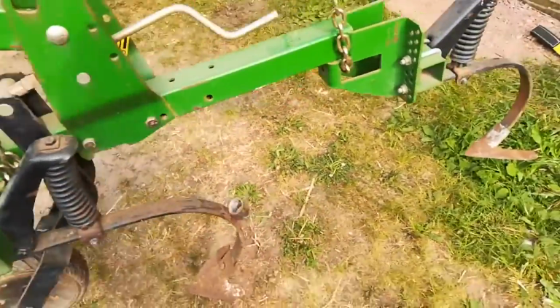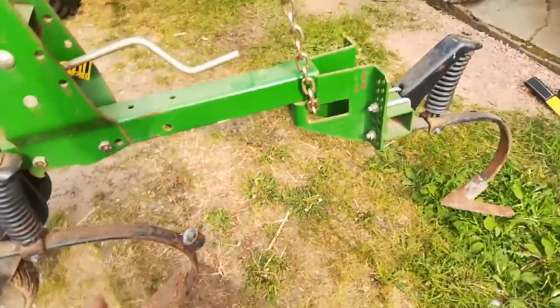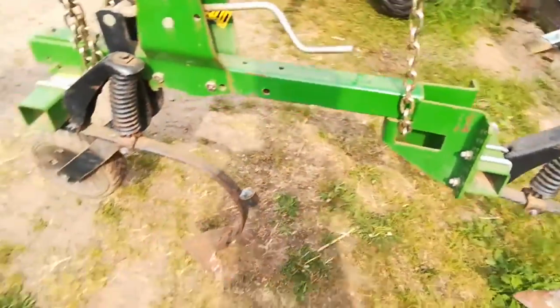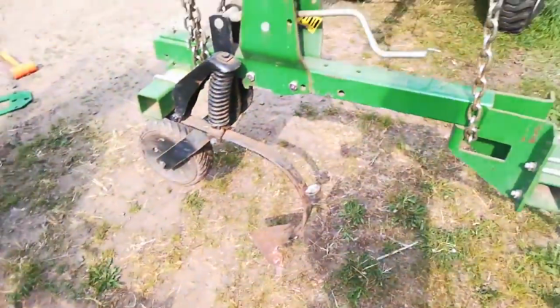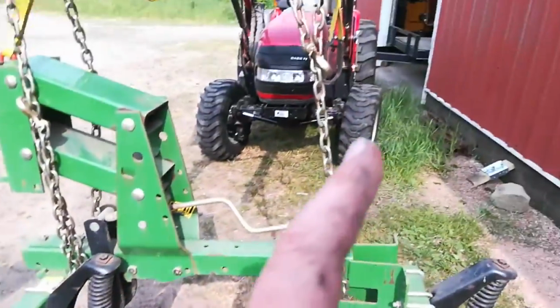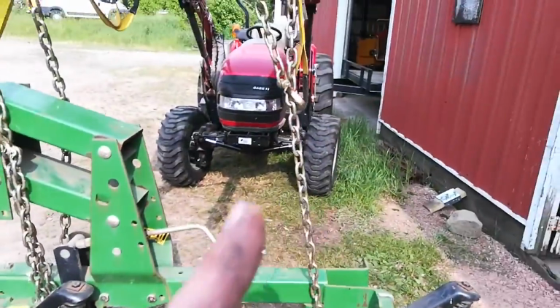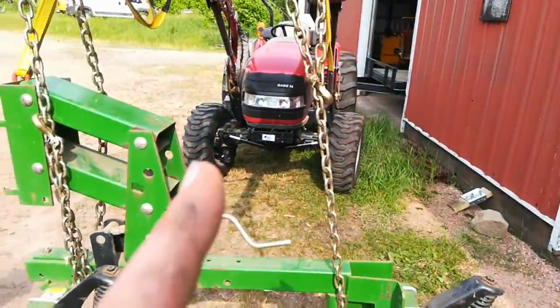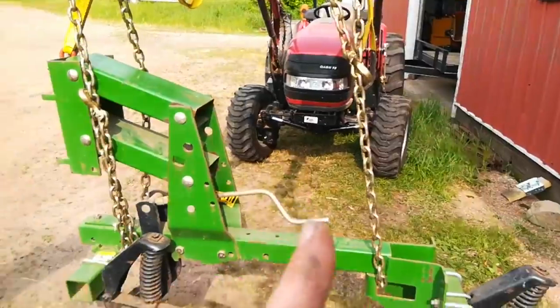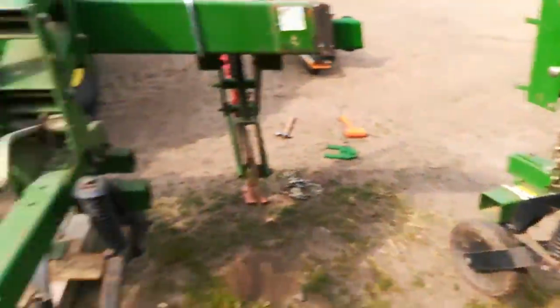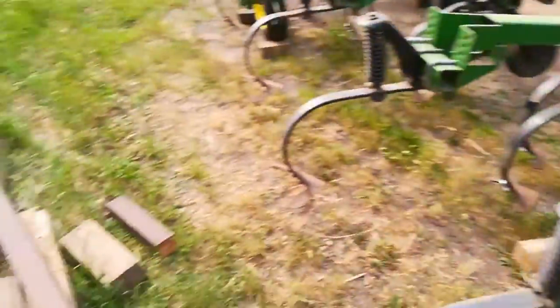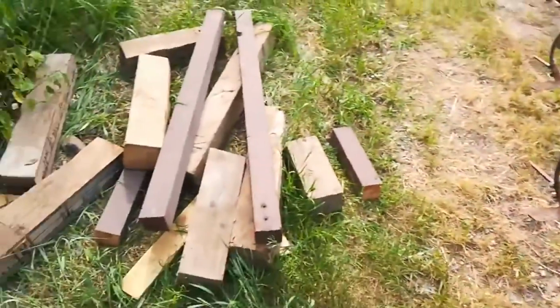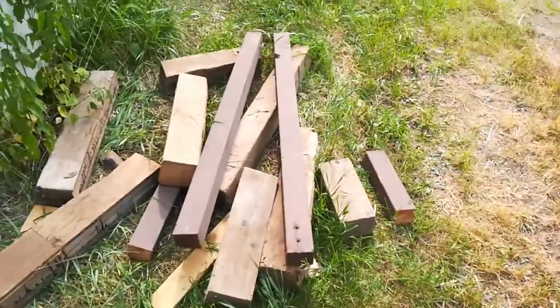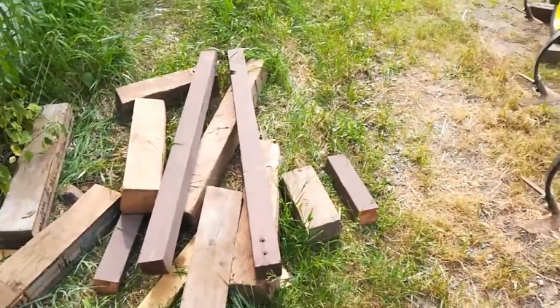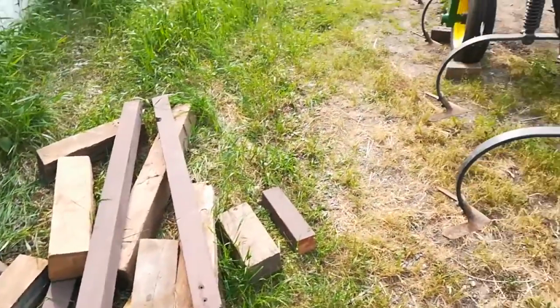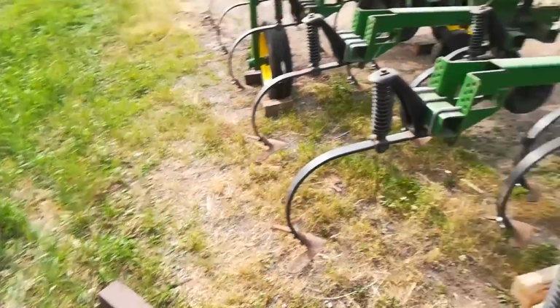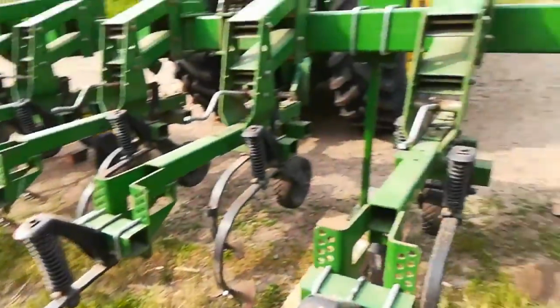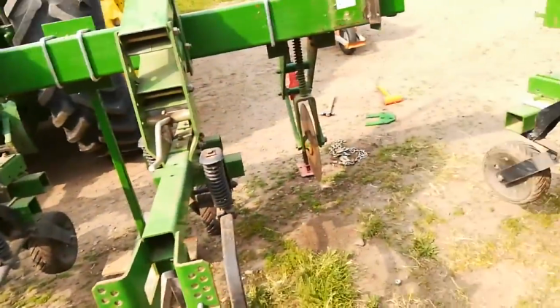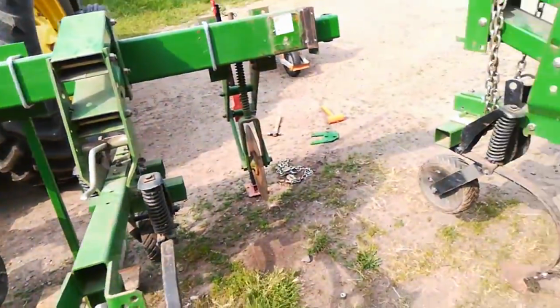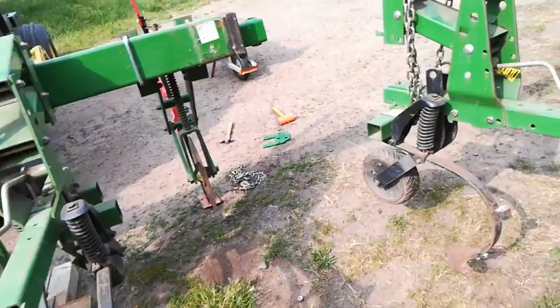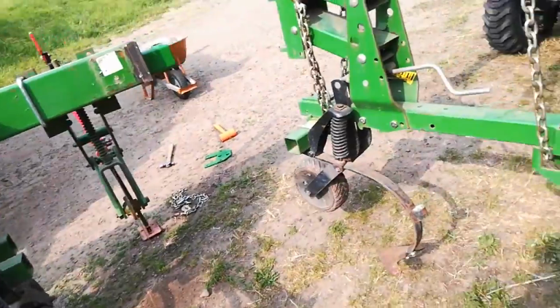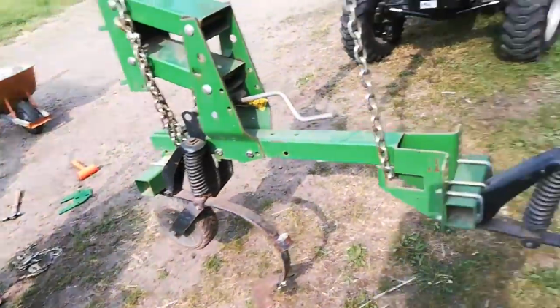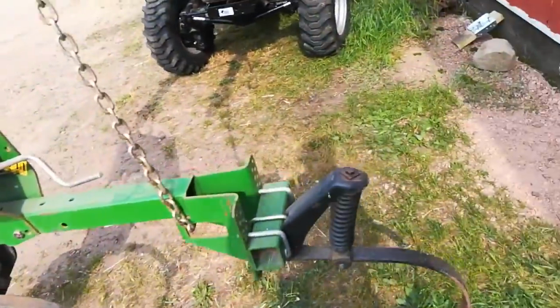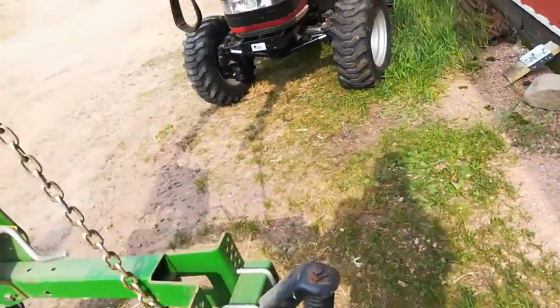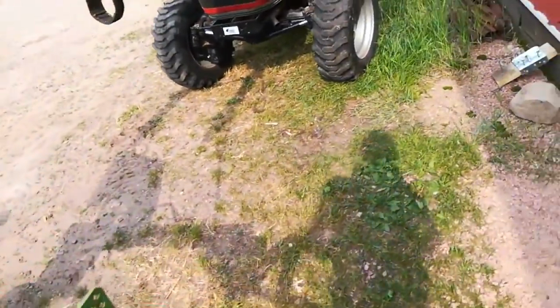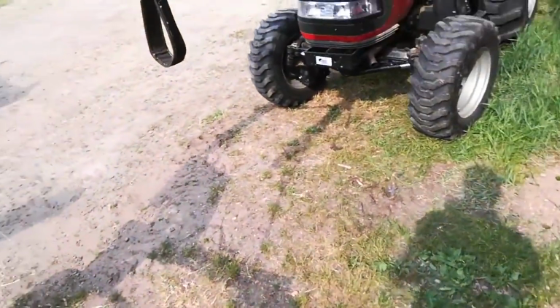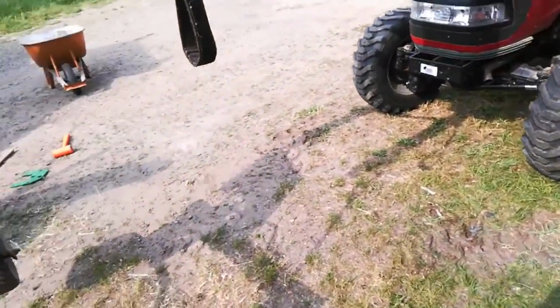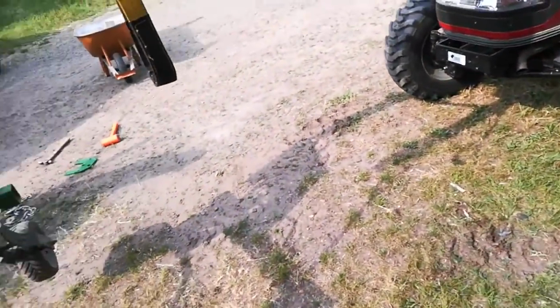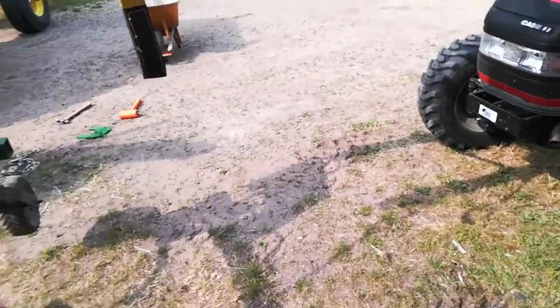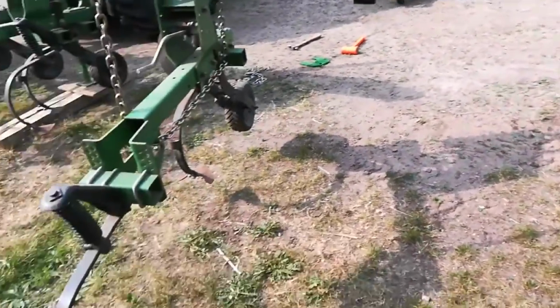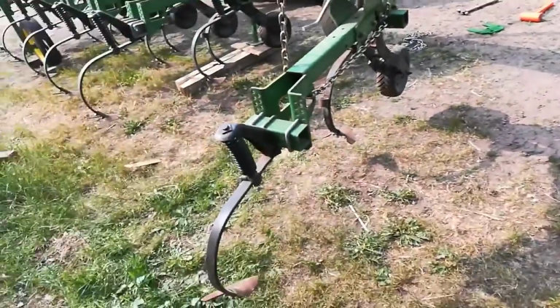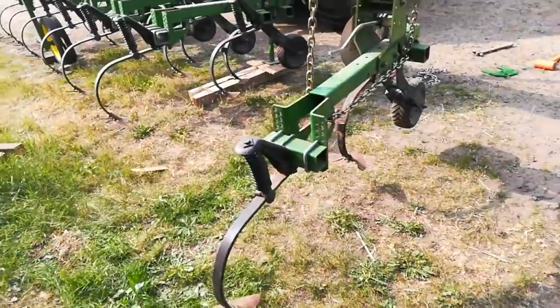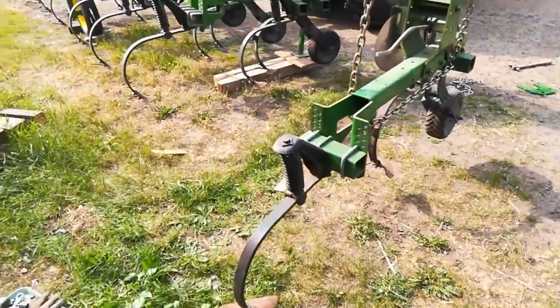Figuring out how to do that safely — I didn't have the use of this tractor for a while and was trying to block it up. A lot of equipment is not cooperating. We couldn't get things done in a timely manner, but we're doing the best we can.